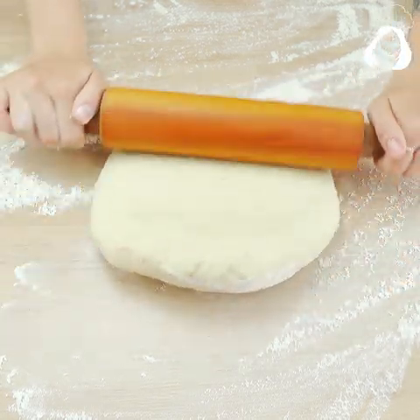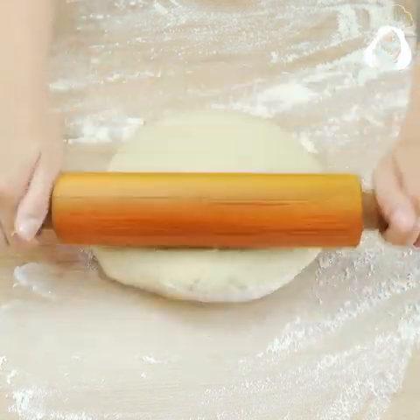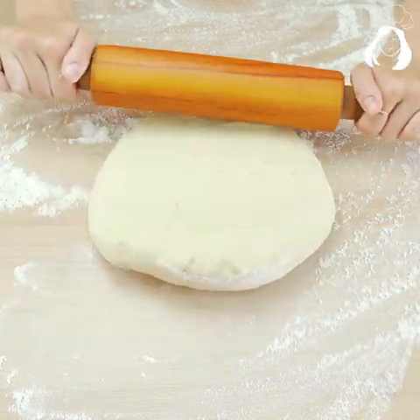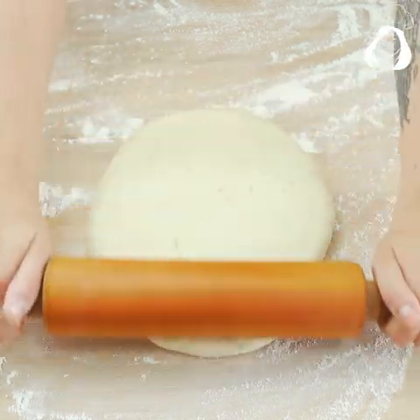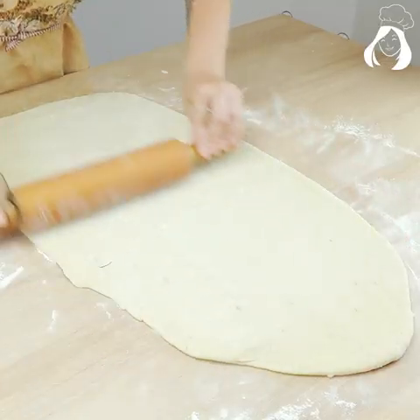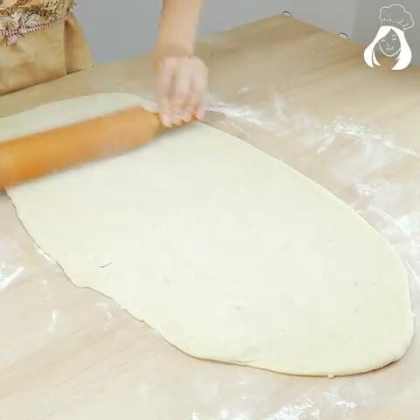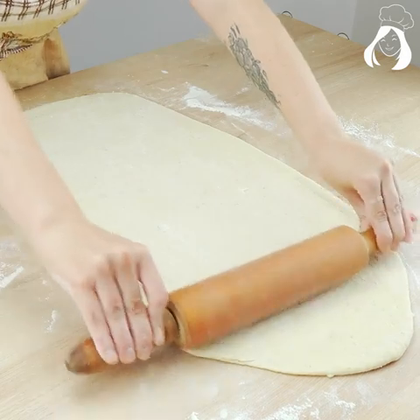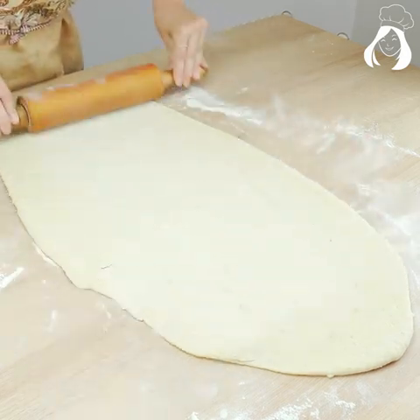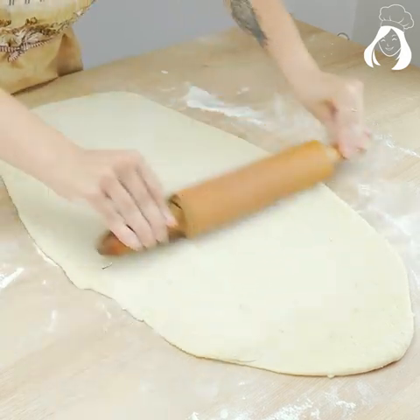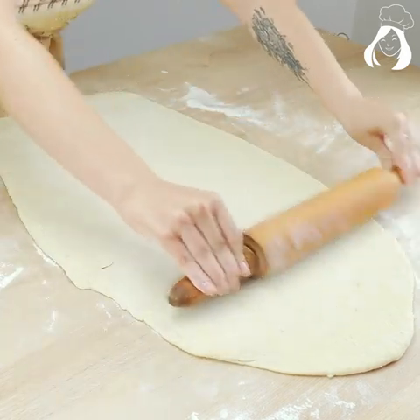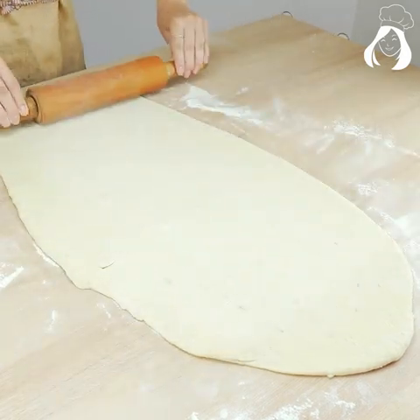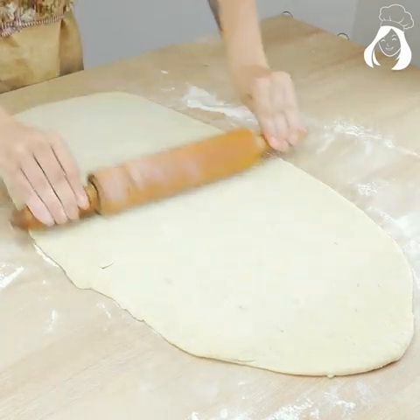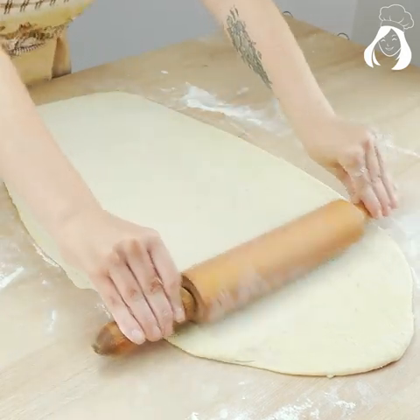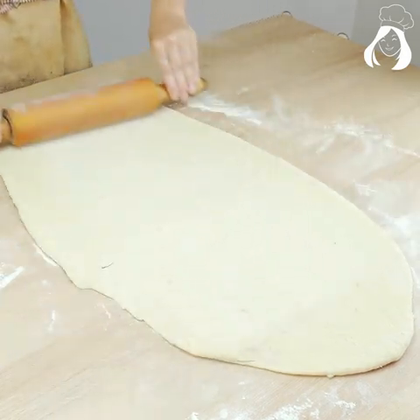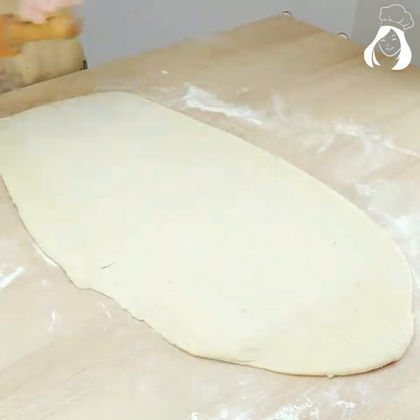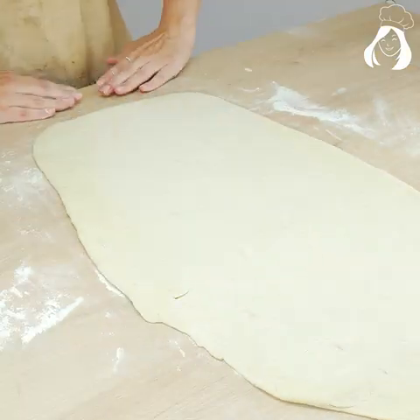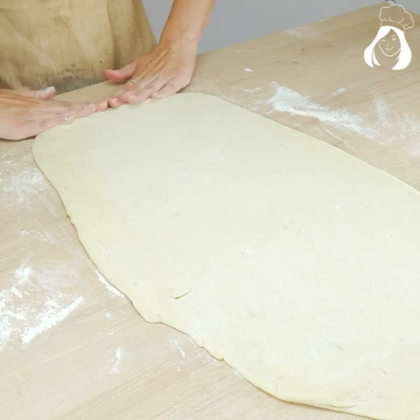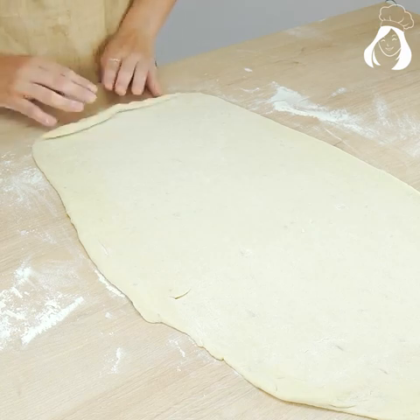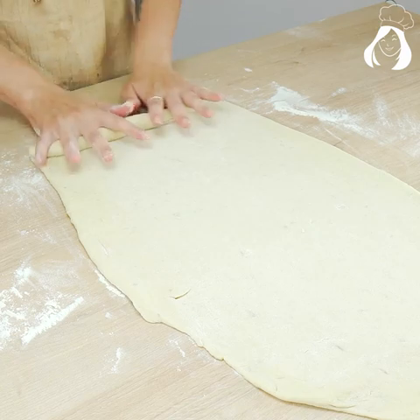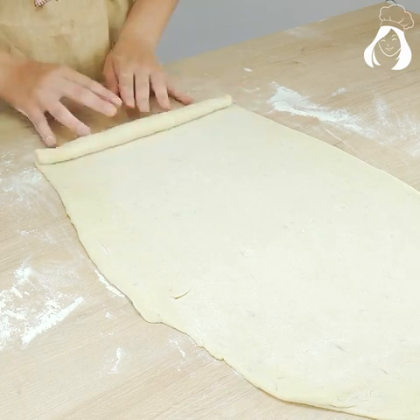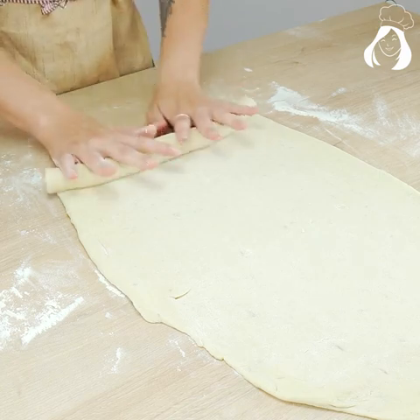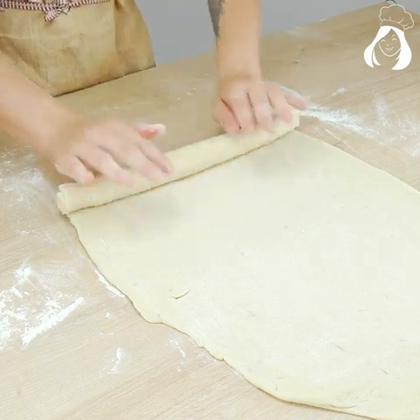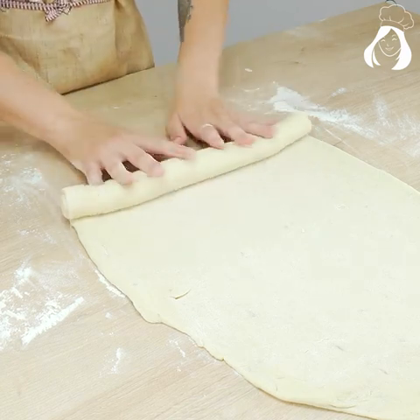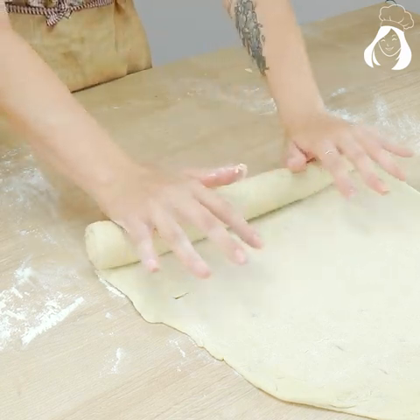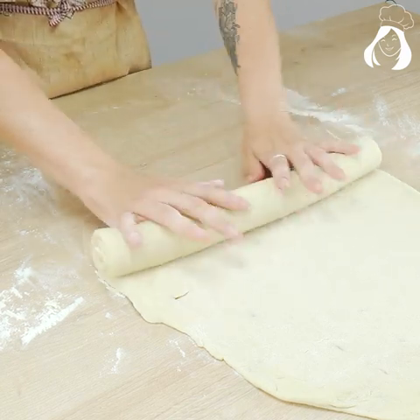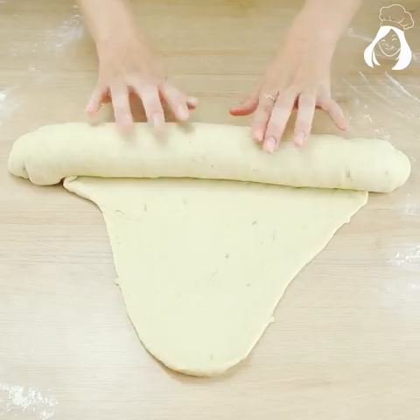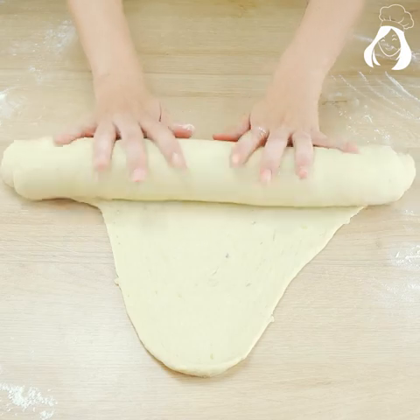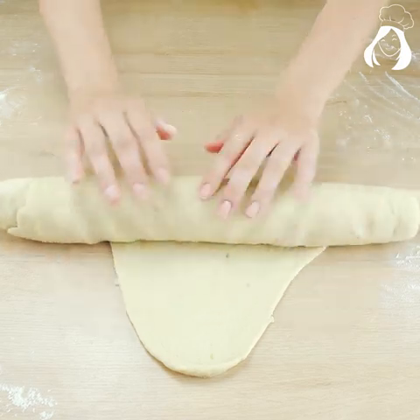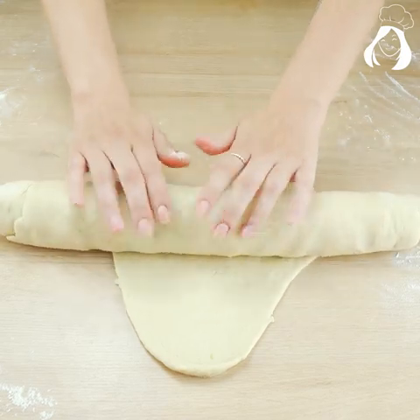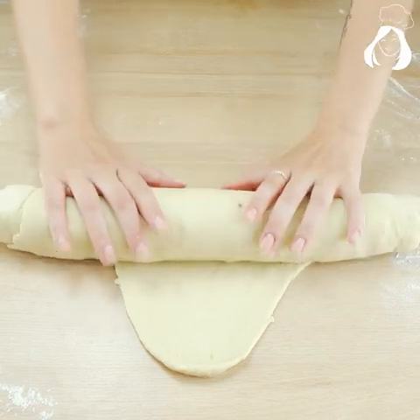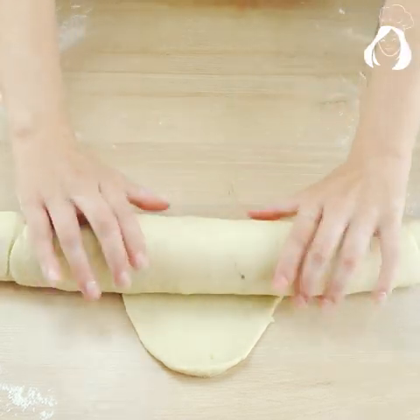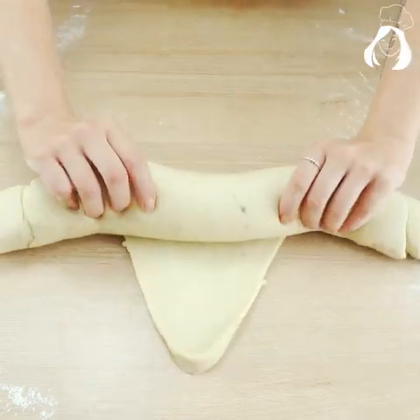Now you just have to go folding it with your fingers until the end. See how simple and easy it is! Look how beautiful and fluffy this bread looks already.